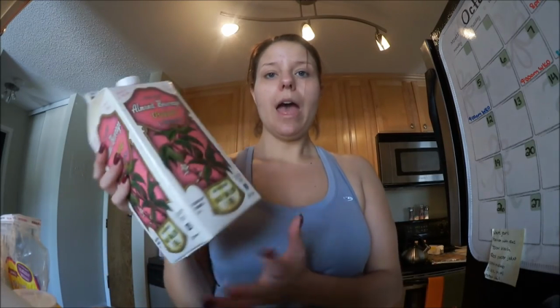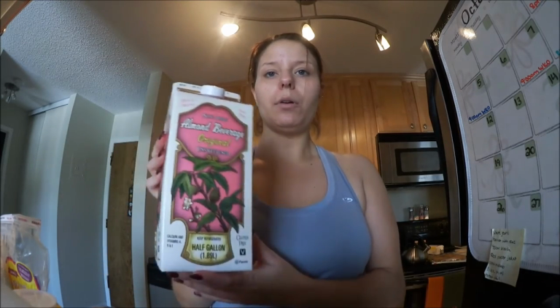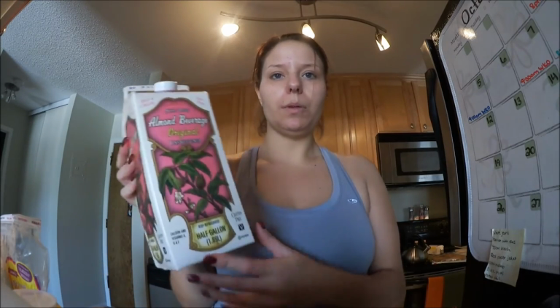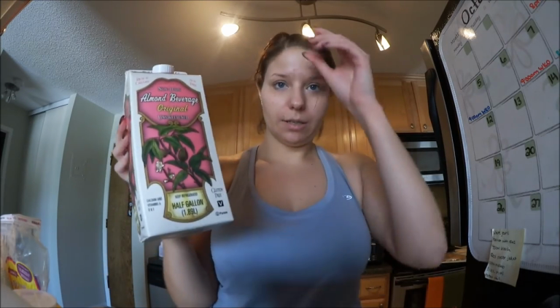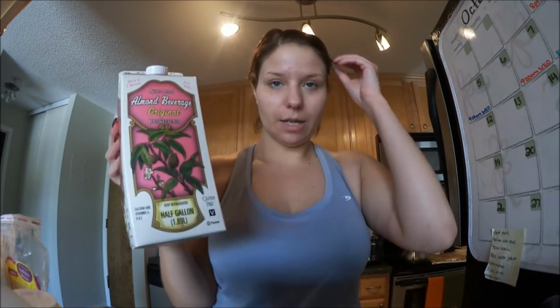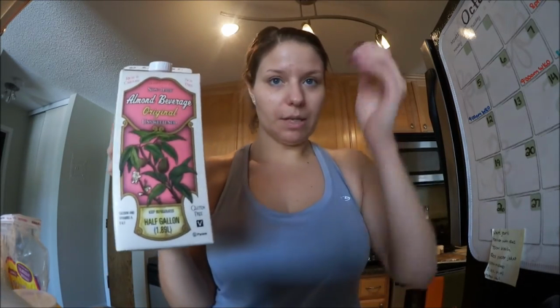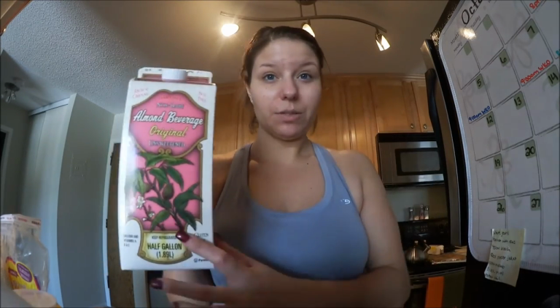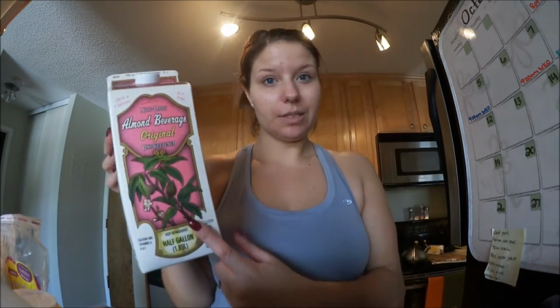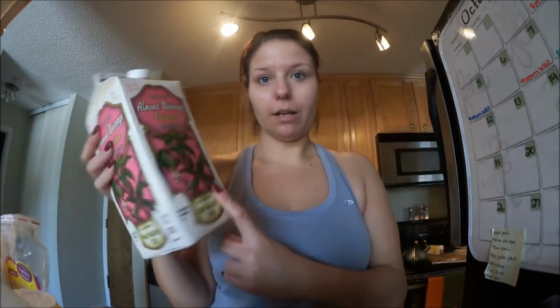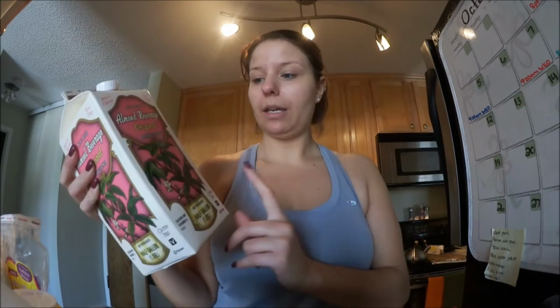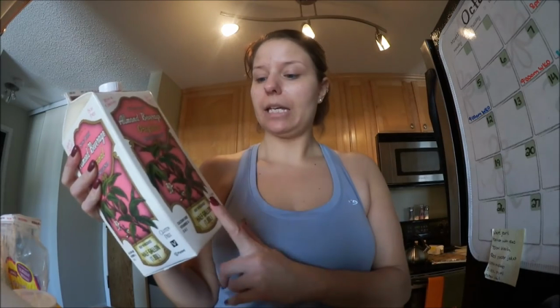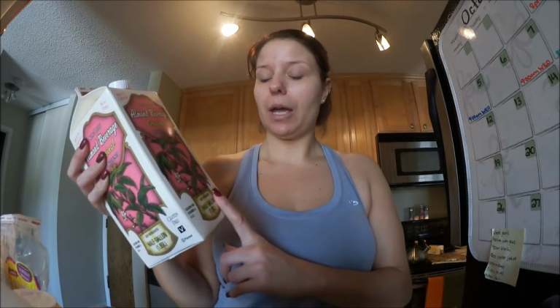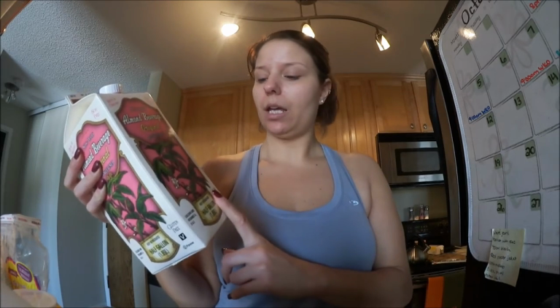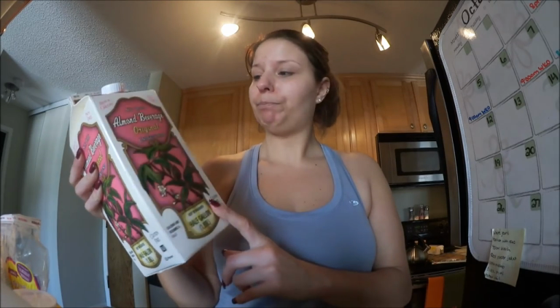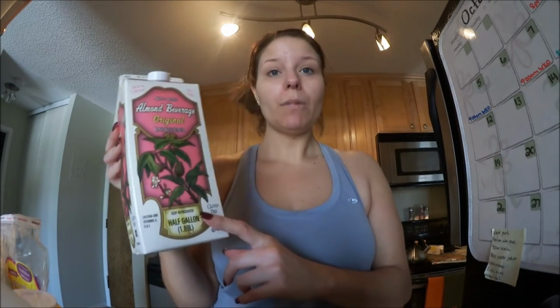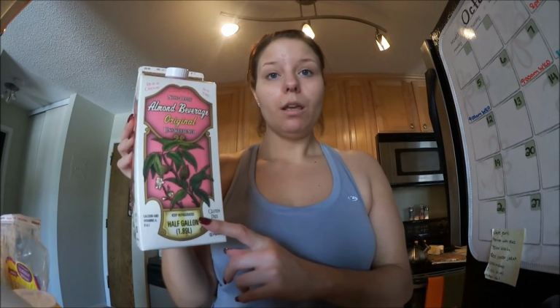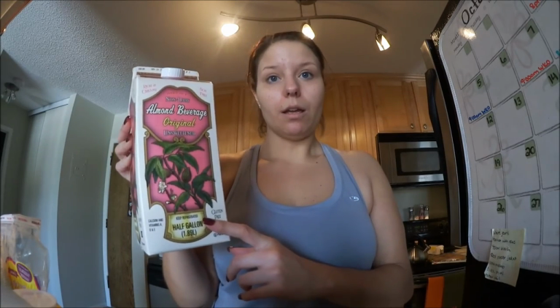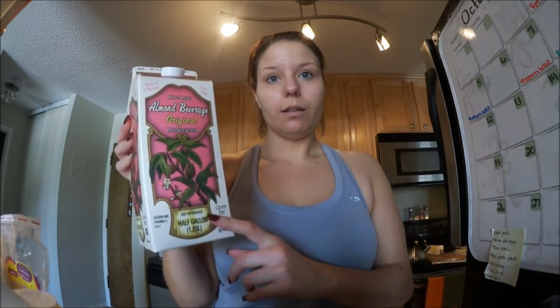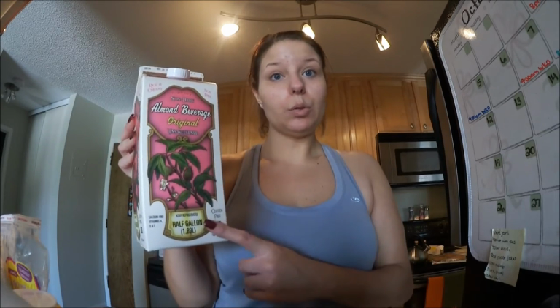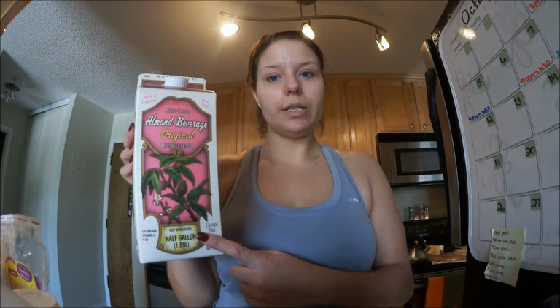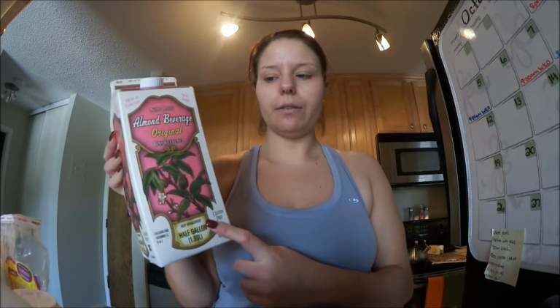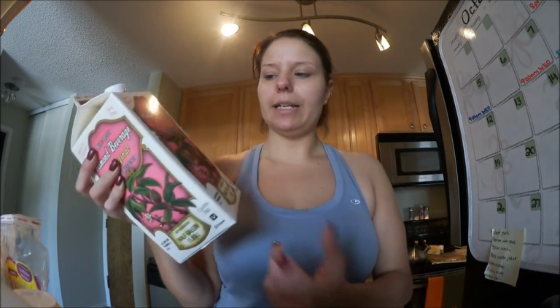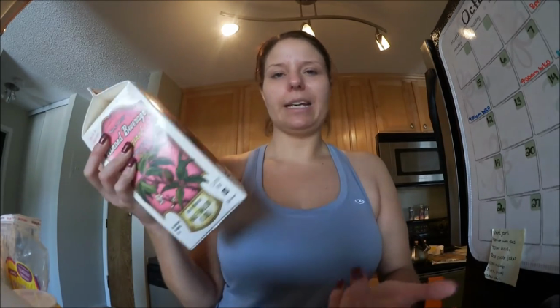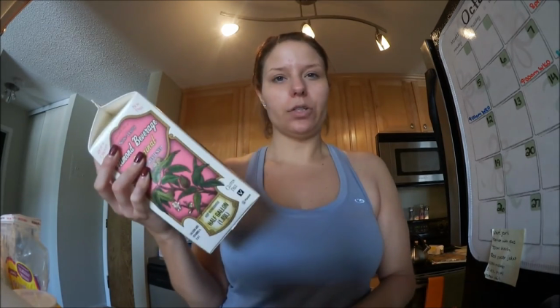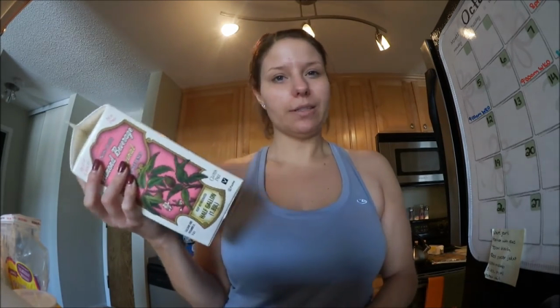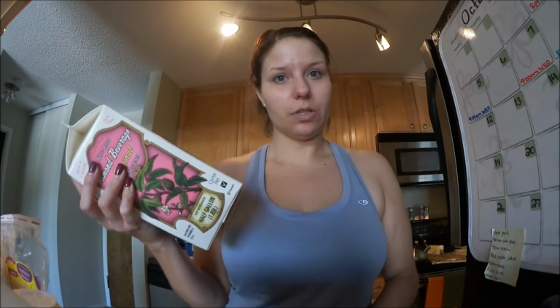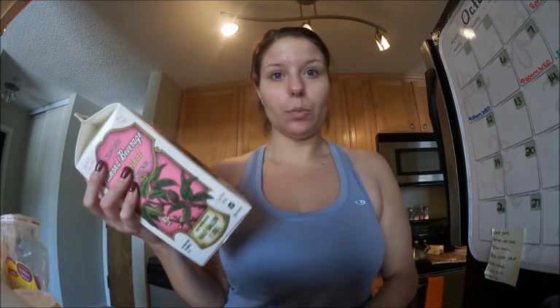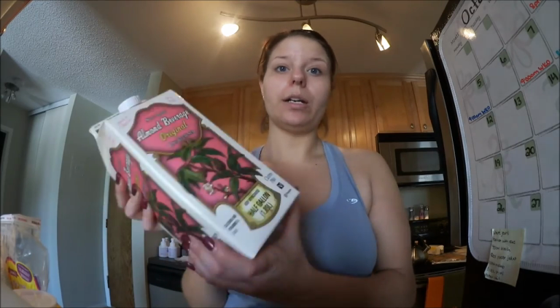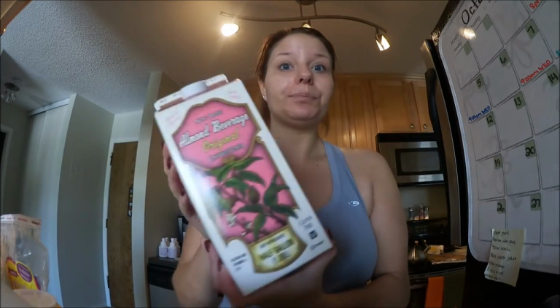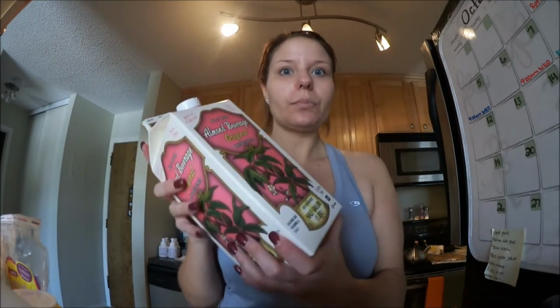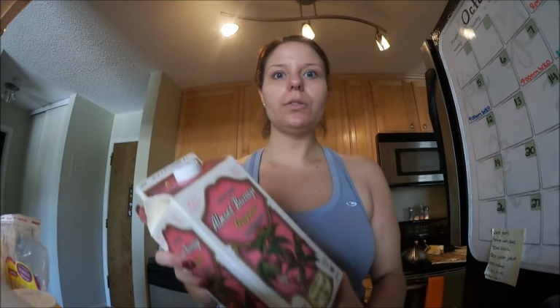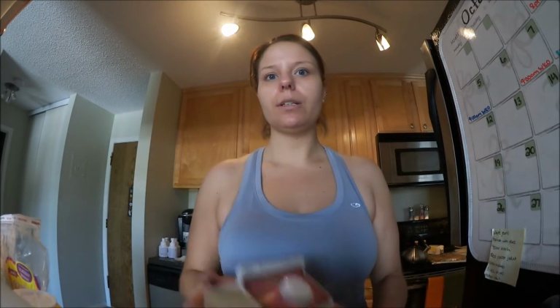And then last, I got some almond milk. I'm not going to be drinking this just to drink it — I'm going to be putting this in my smoothies and my protein drinks if I need an extra meal instead of just using water. So this is good.